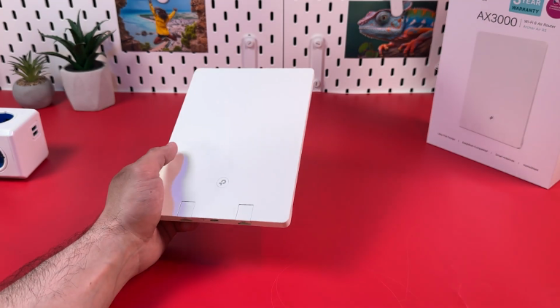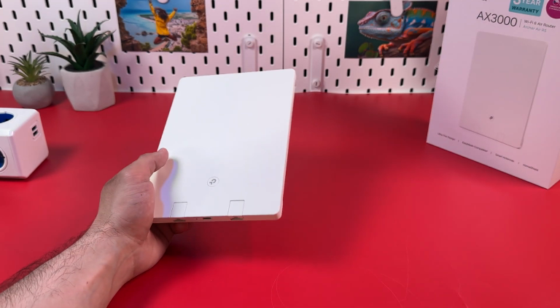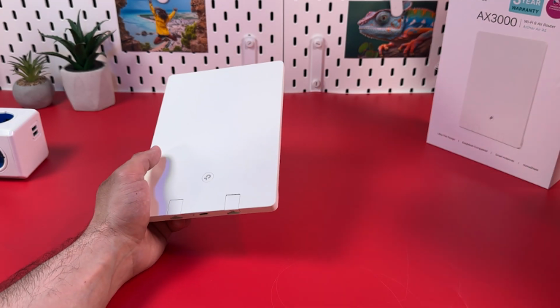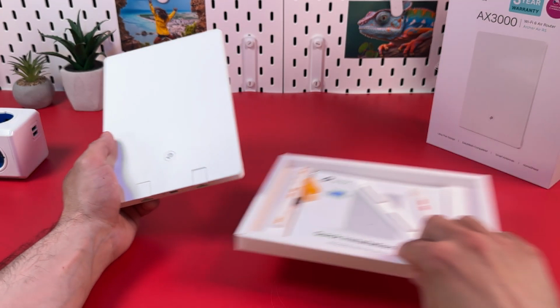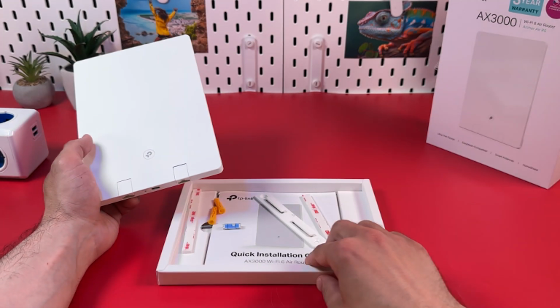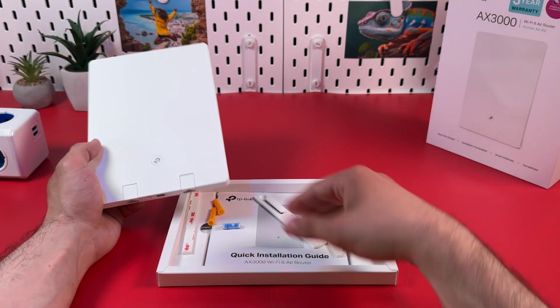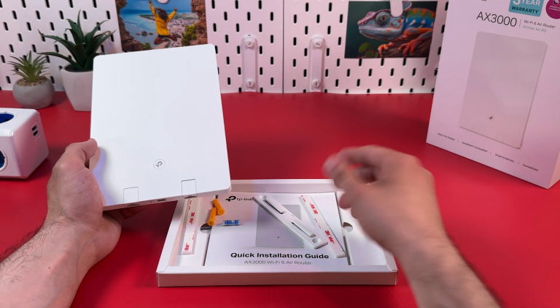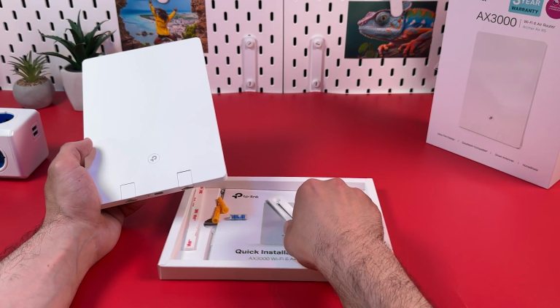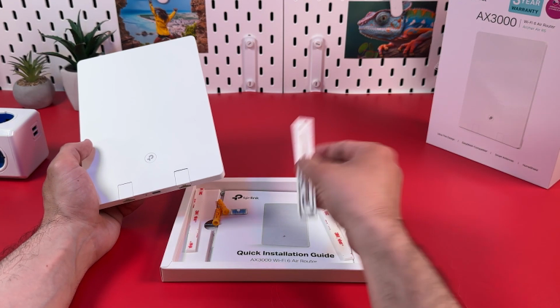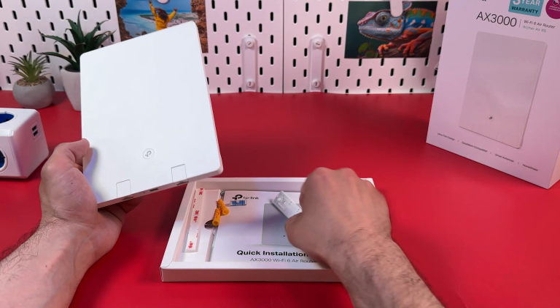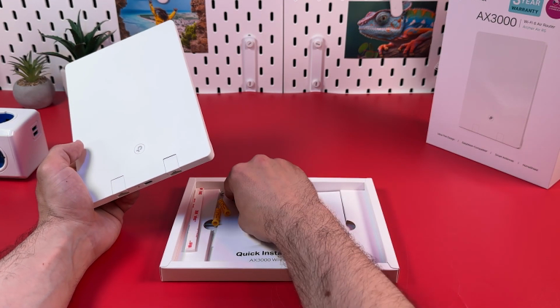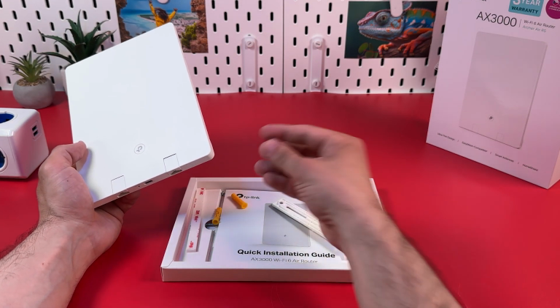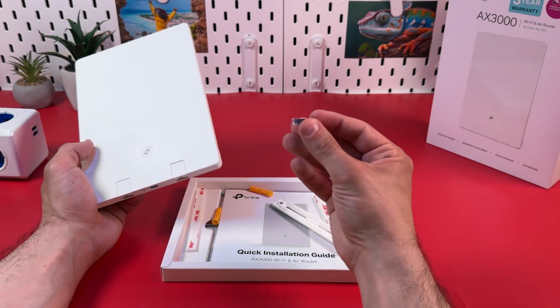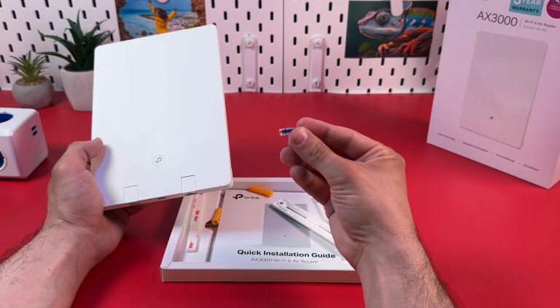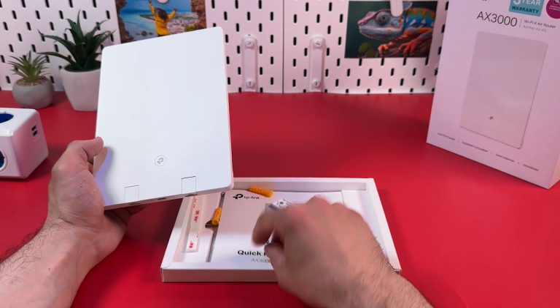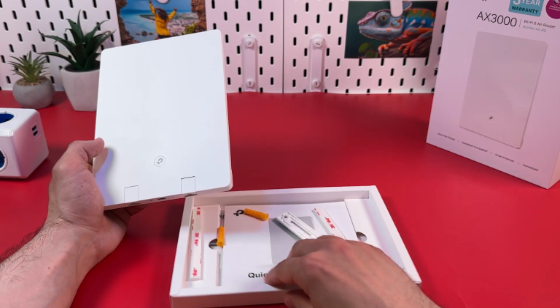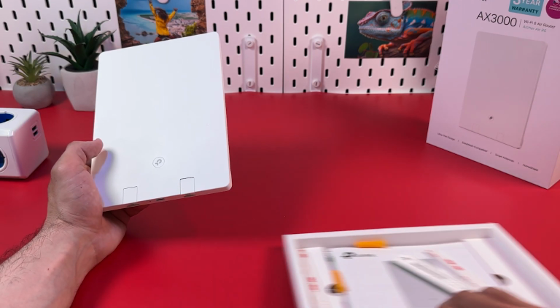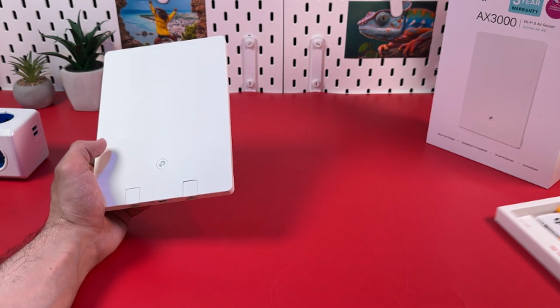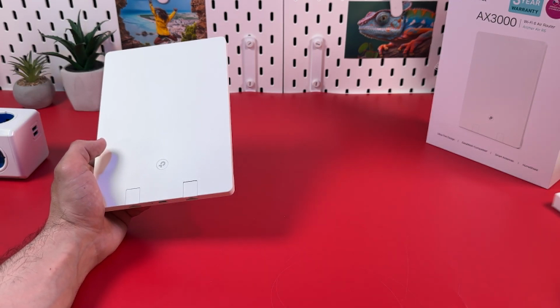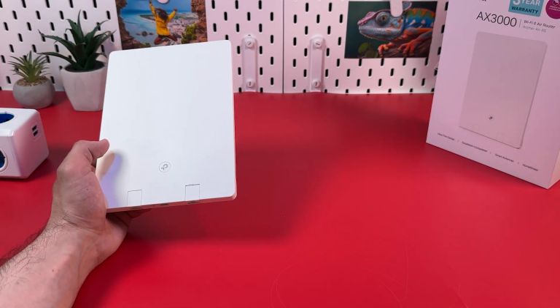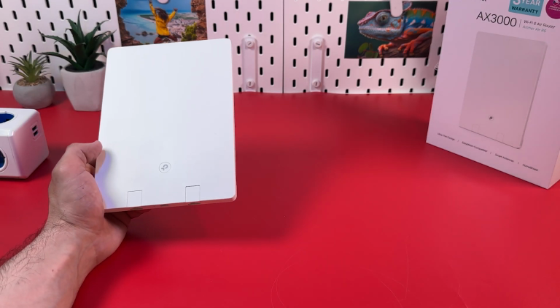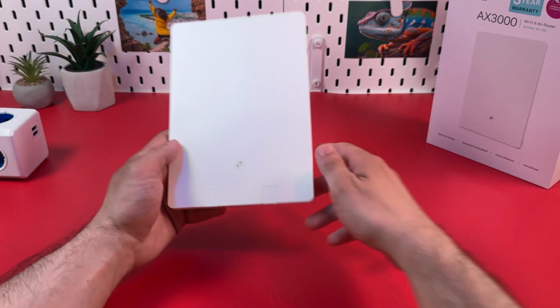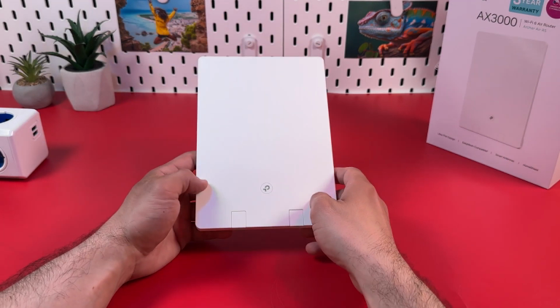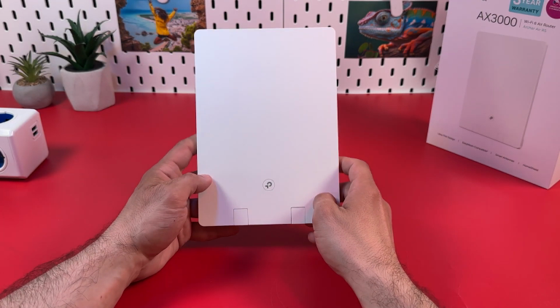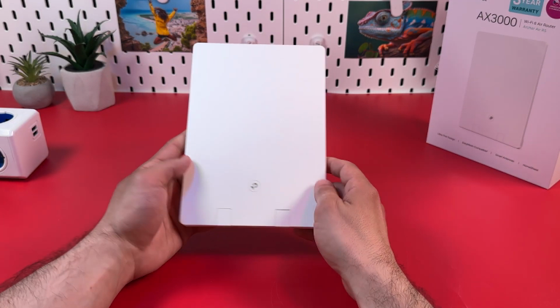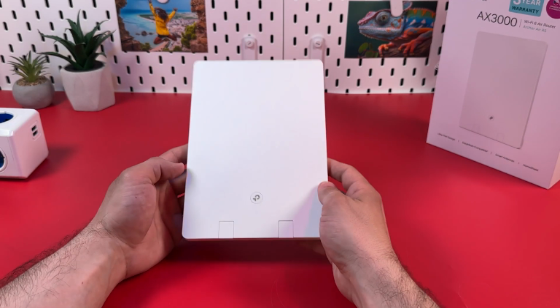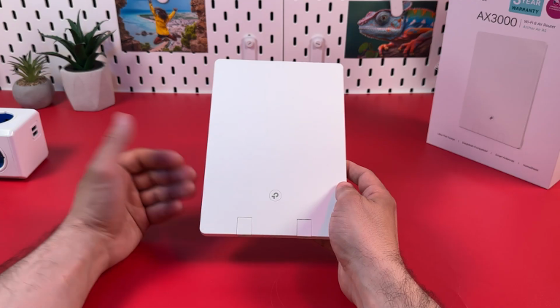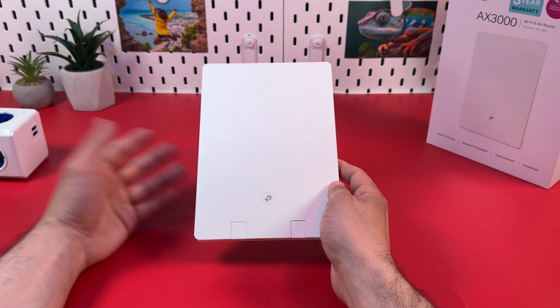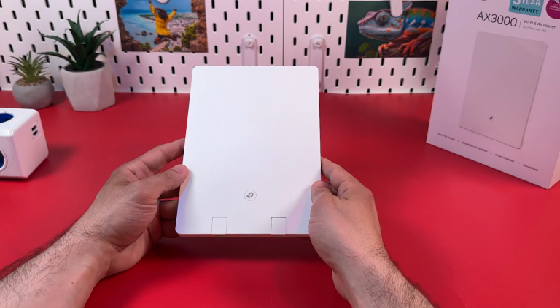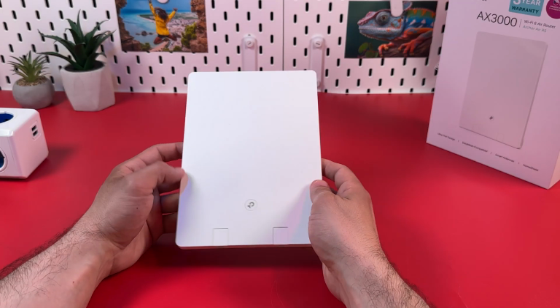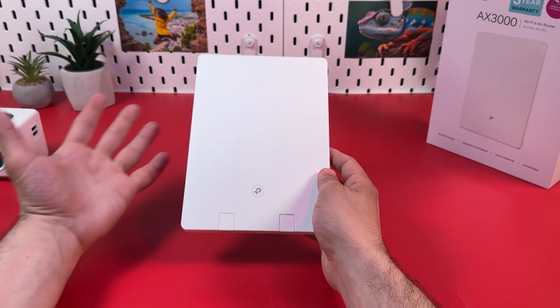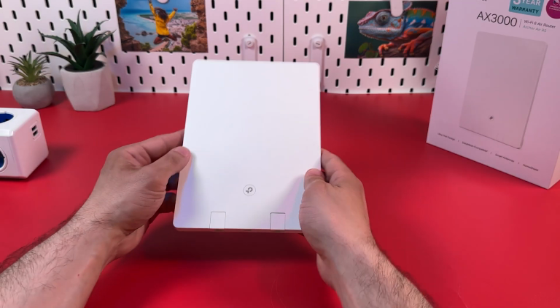They even provide you with the hardware necessary for mounting, like brackets and even a small level. But this is still just another router without any superpowers — it can provide you with internet connections.